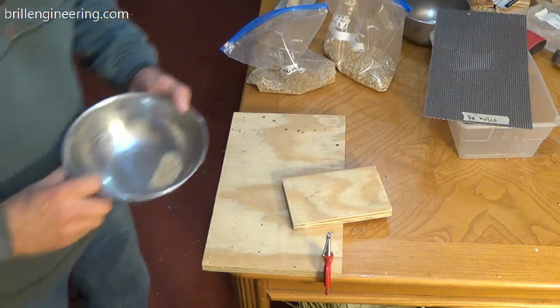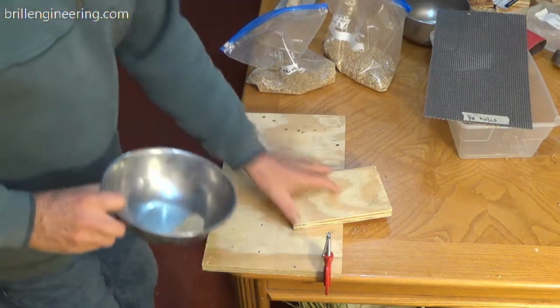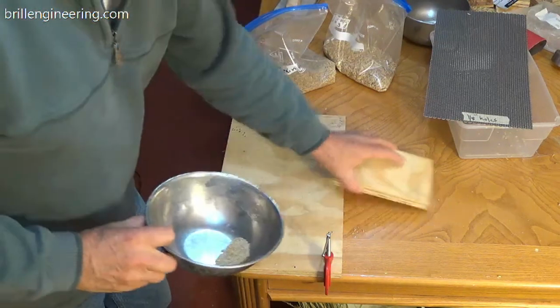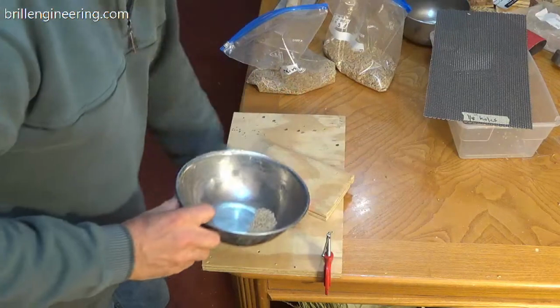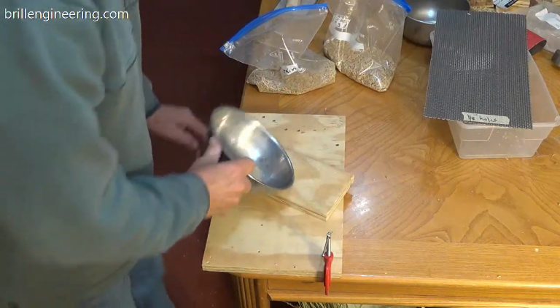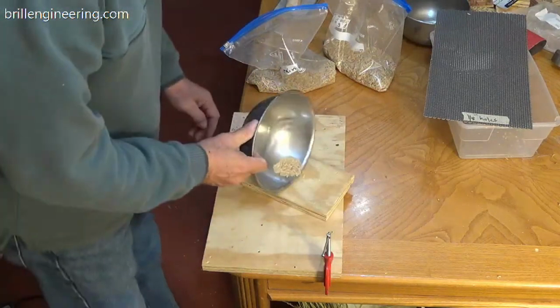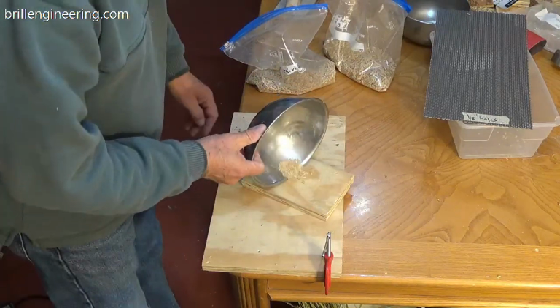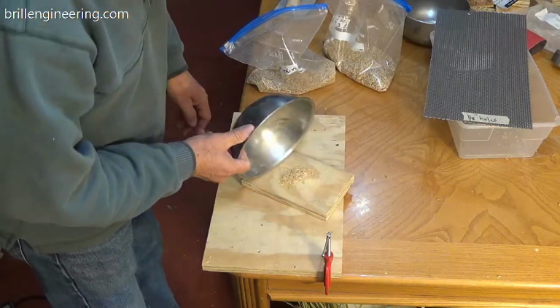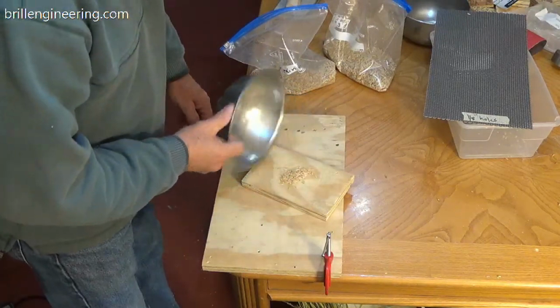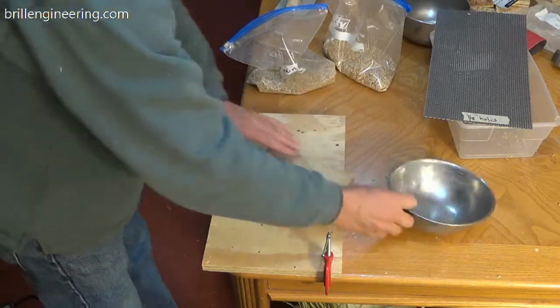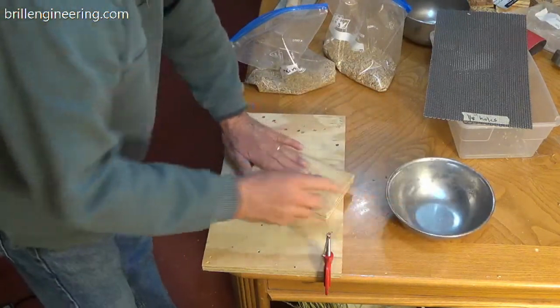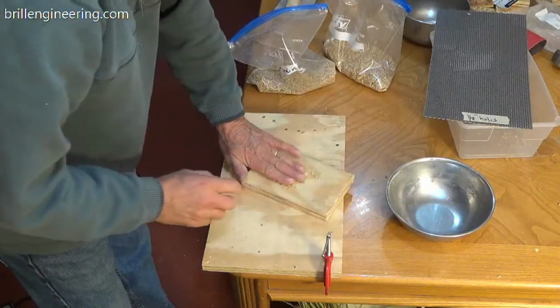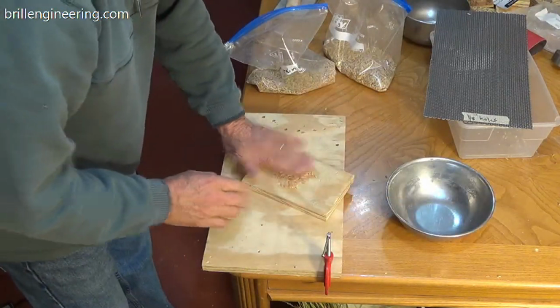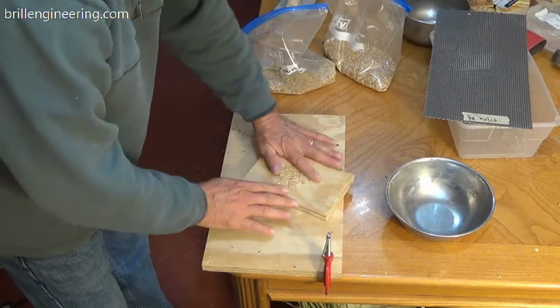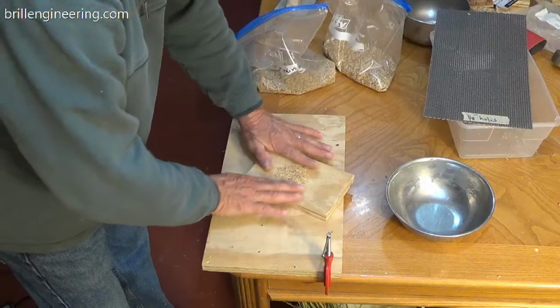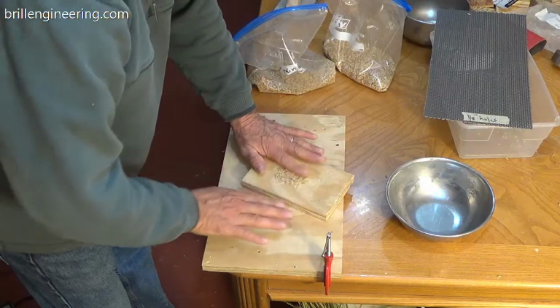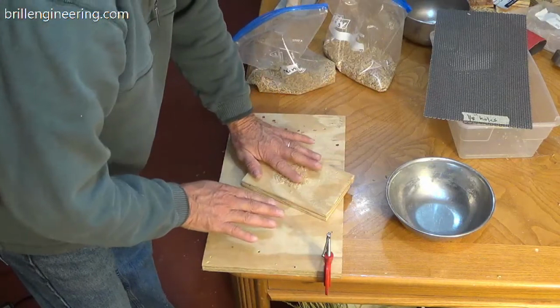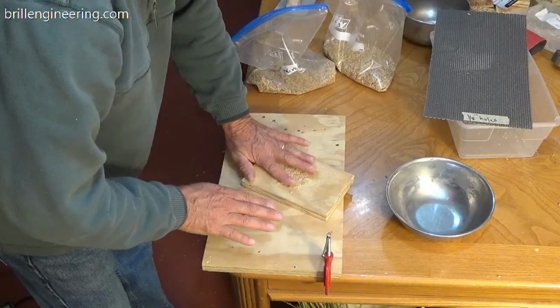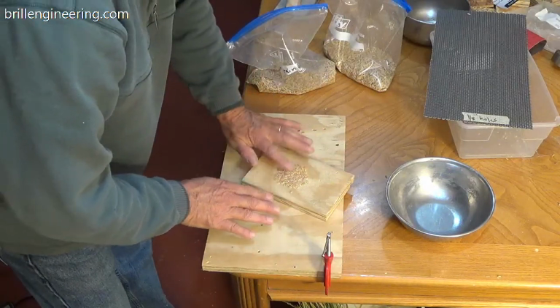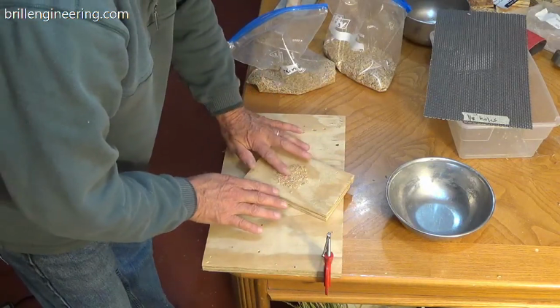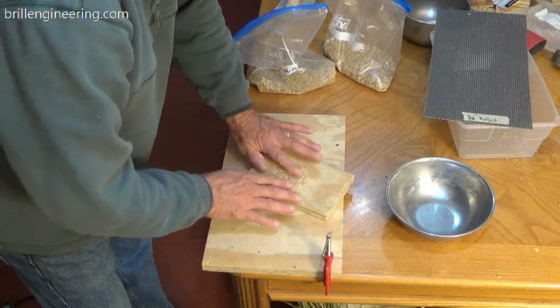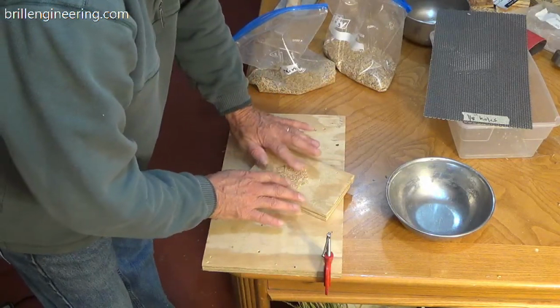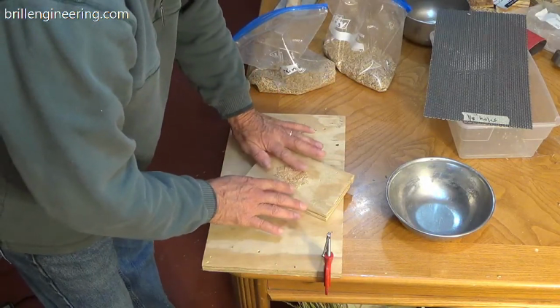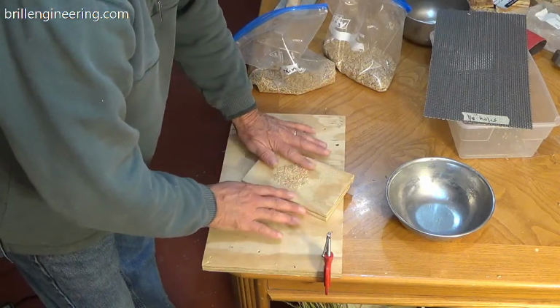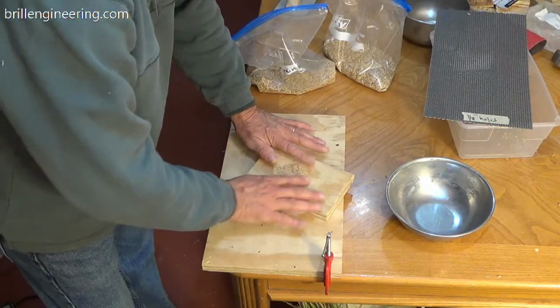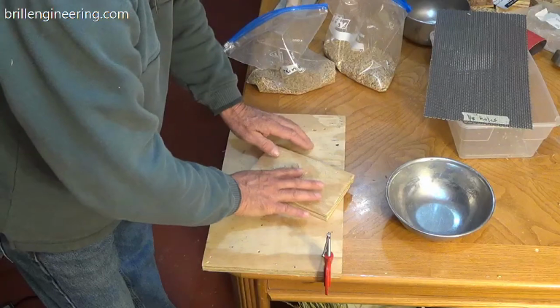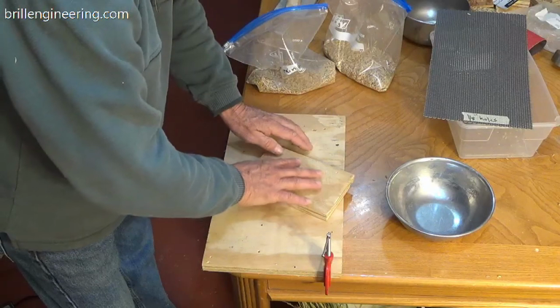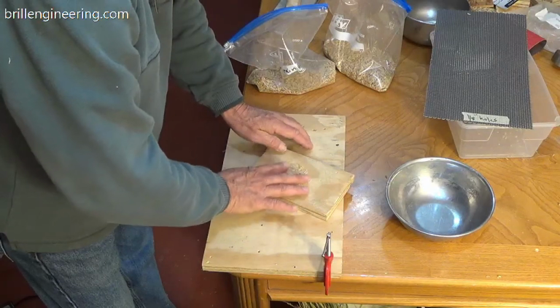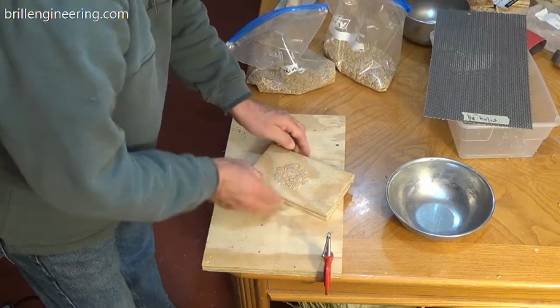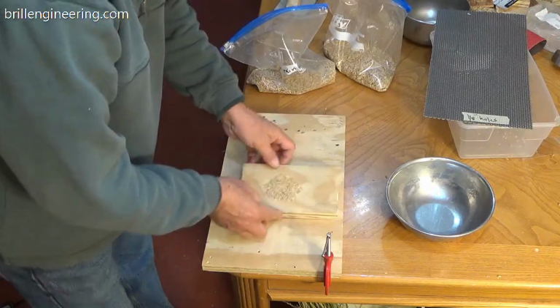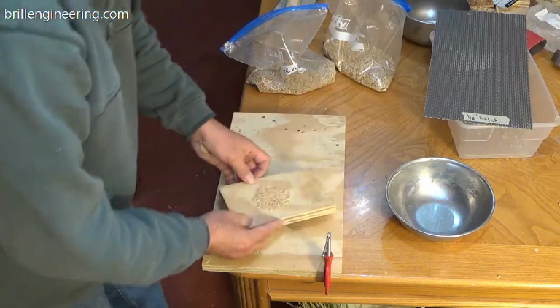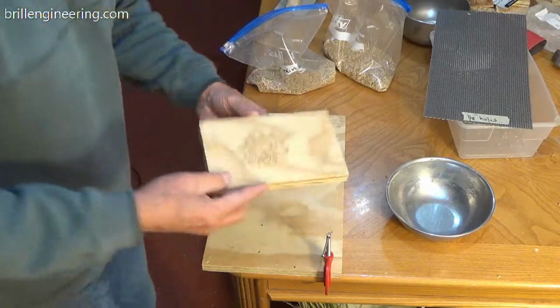I just winnowed it — or rather, I just blew on it. Wow, I'm almost at 100 percent. There's only one grain there that didn't get hulled.